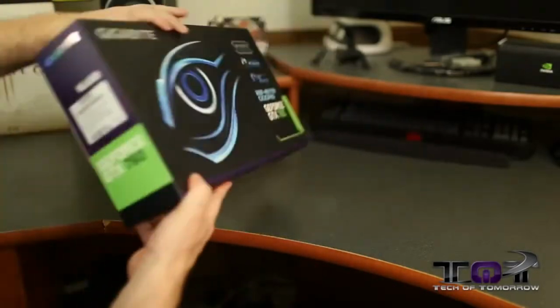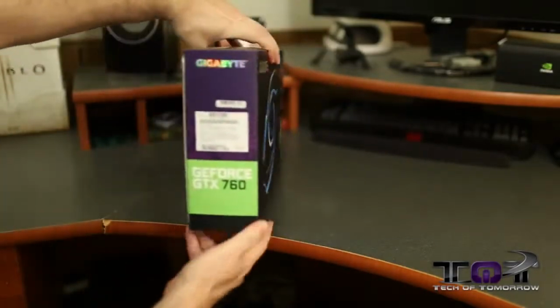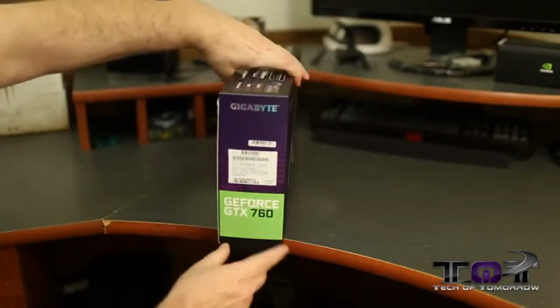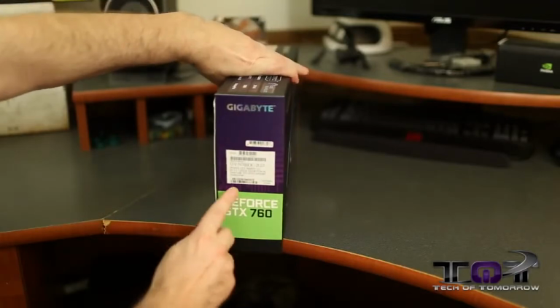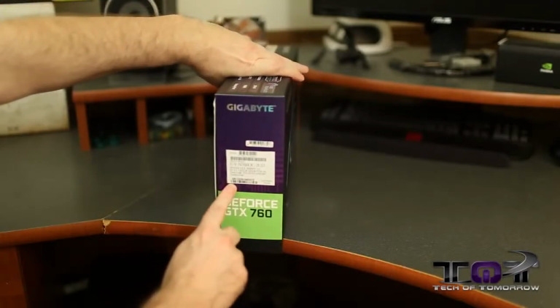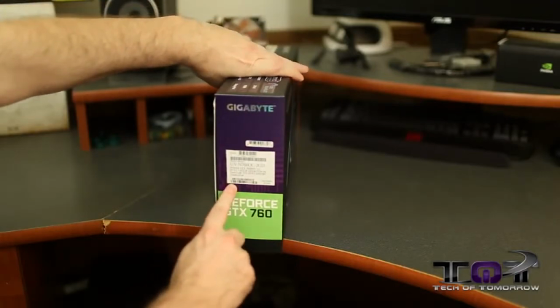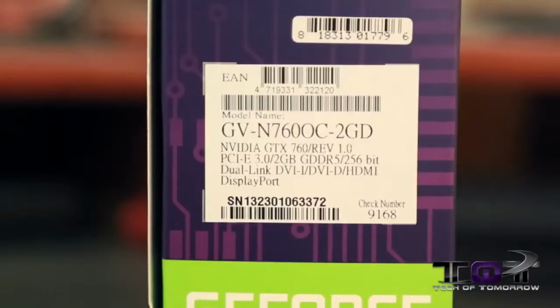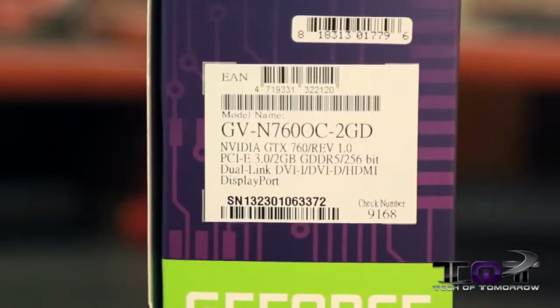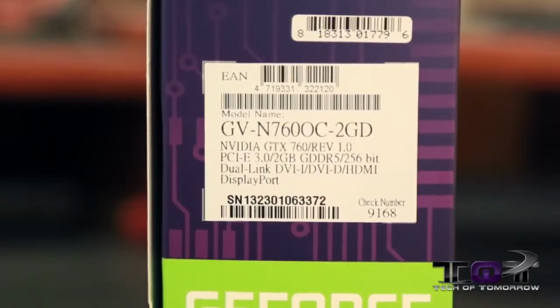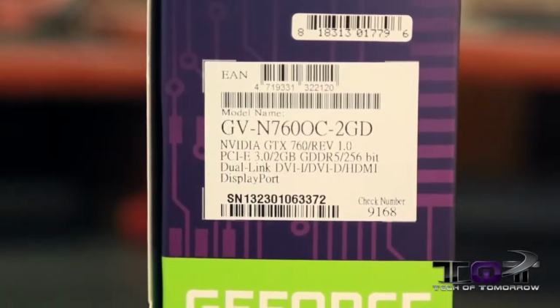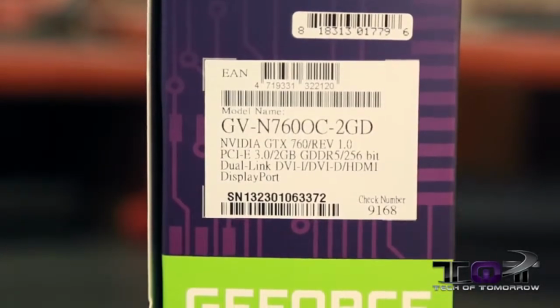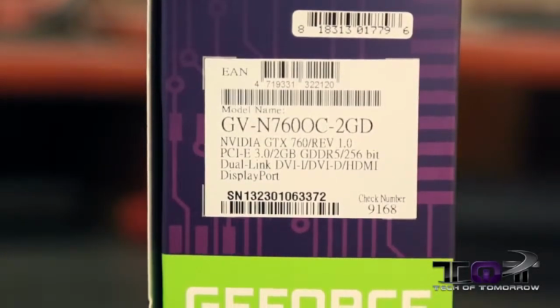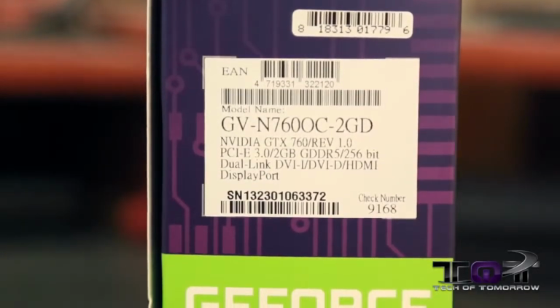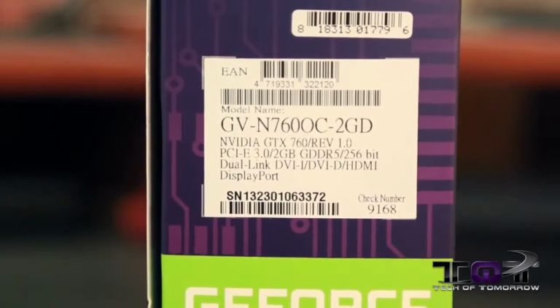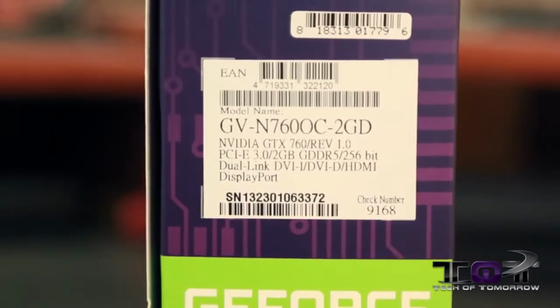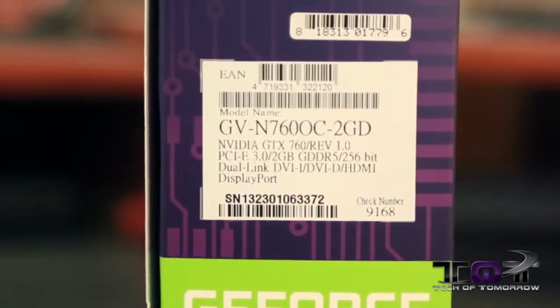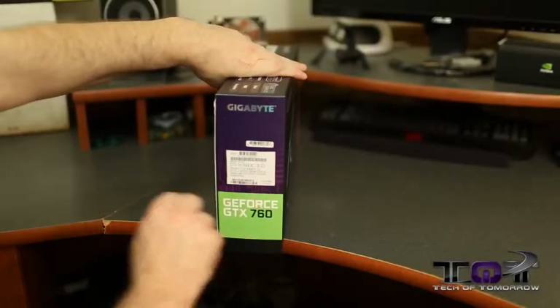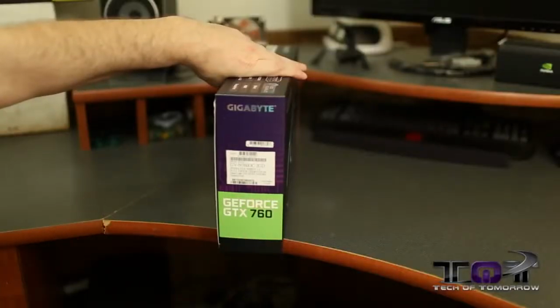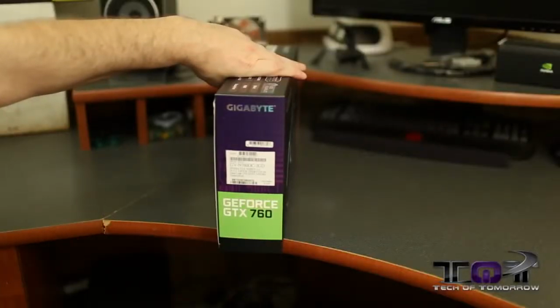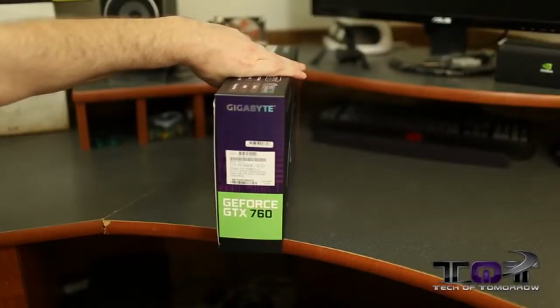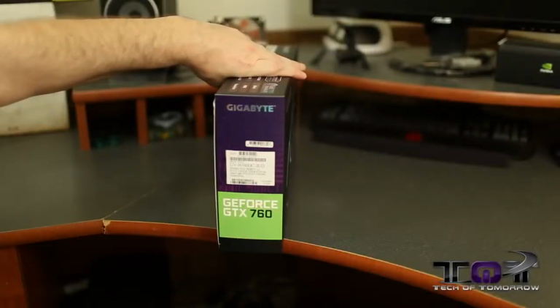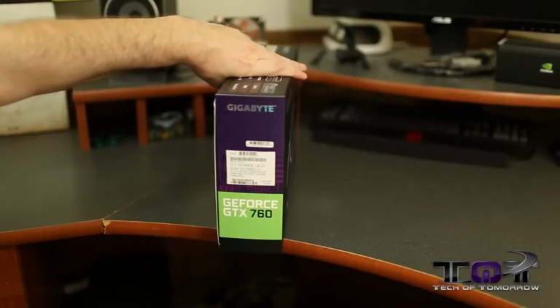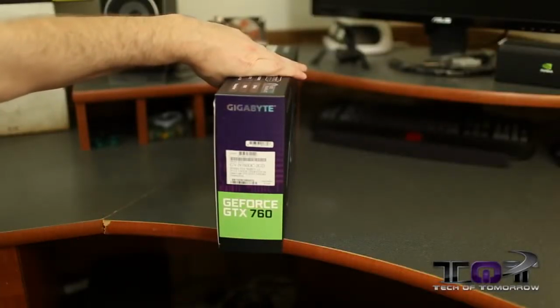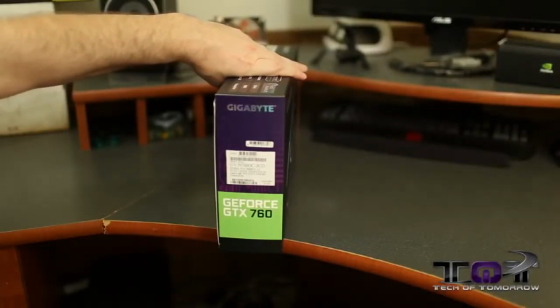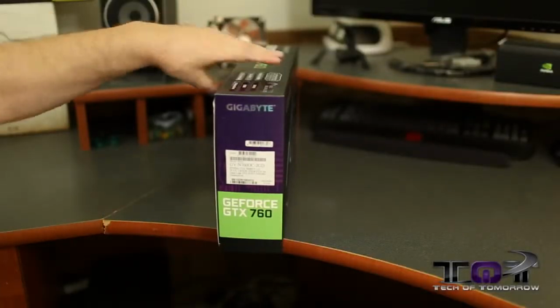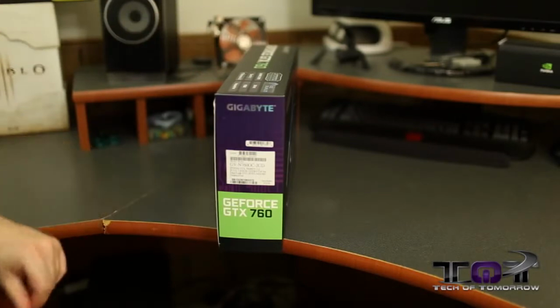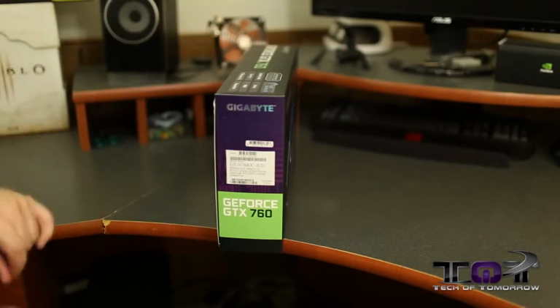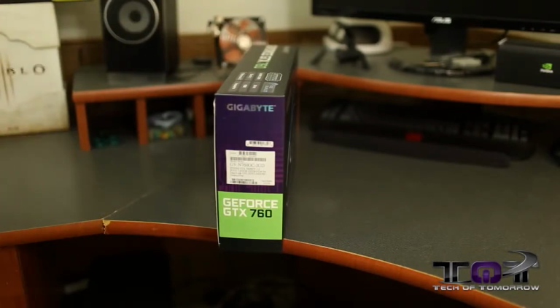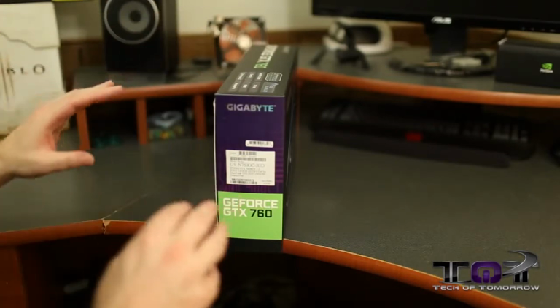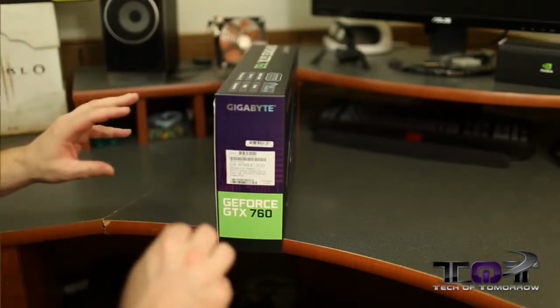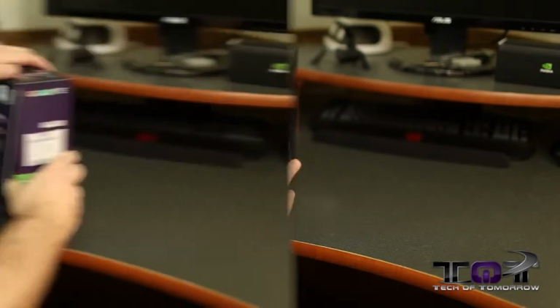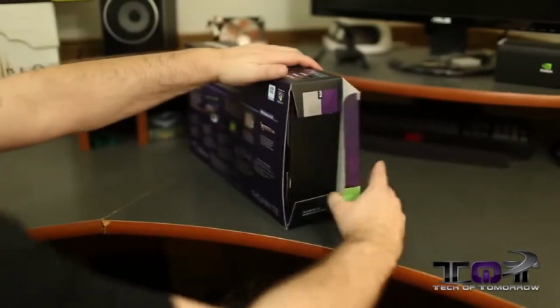One last thing to see on the box — this label right here. If you're looking to buy this card, the link will be in the description below. That's all the information on nomenclature. Now let's actually get into the heart of the matter and hop into the box.